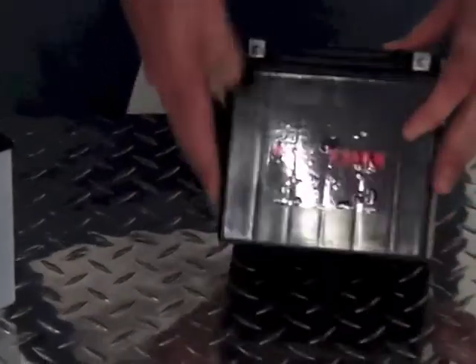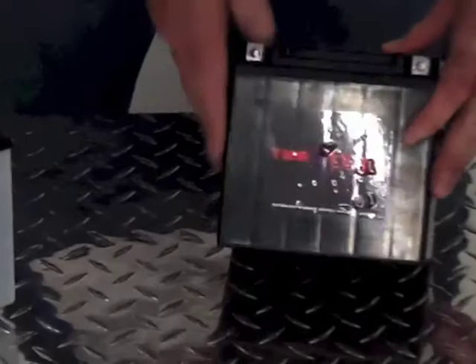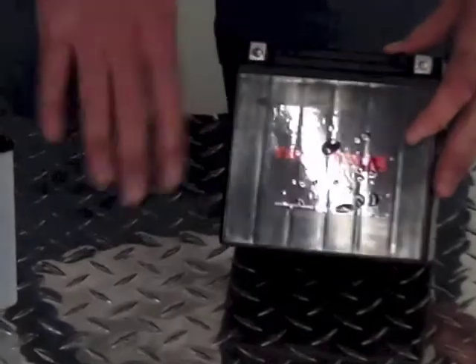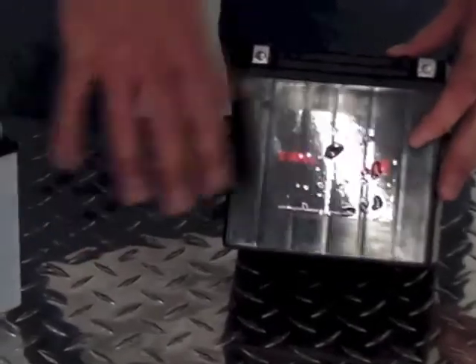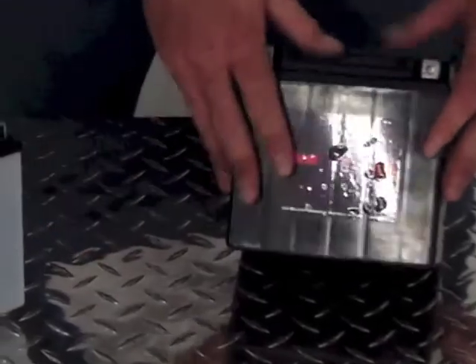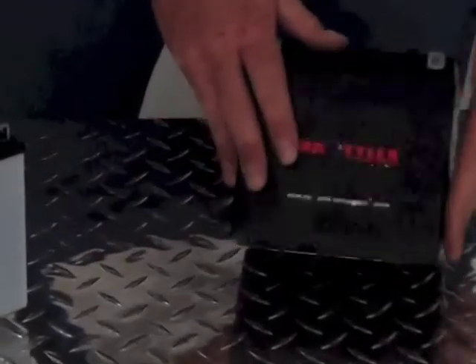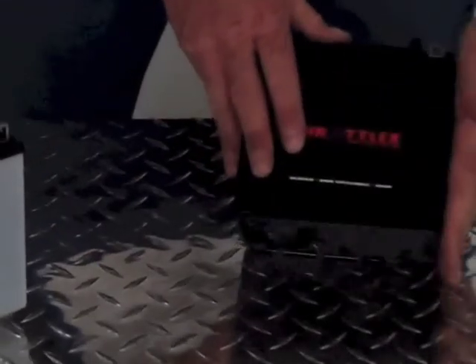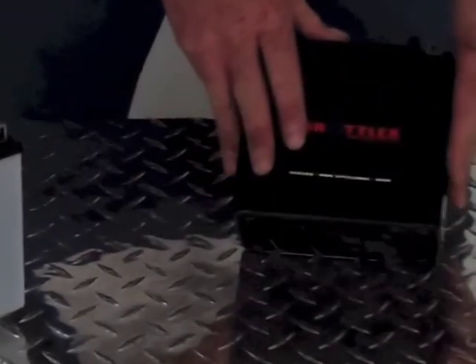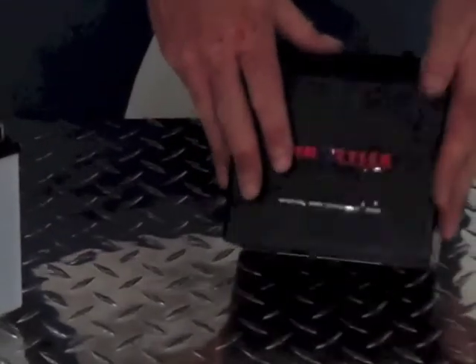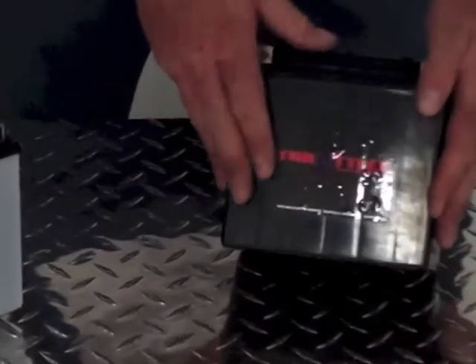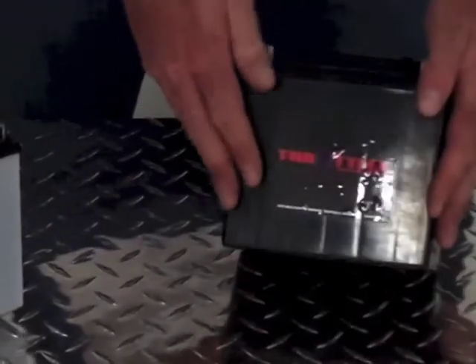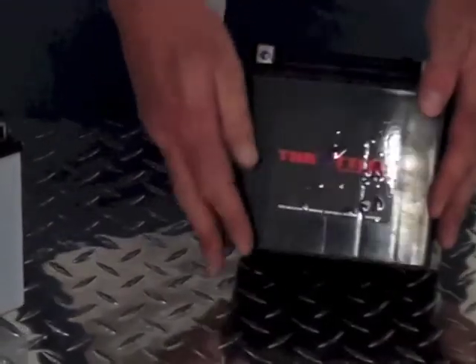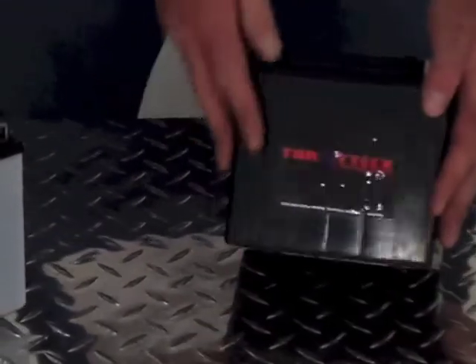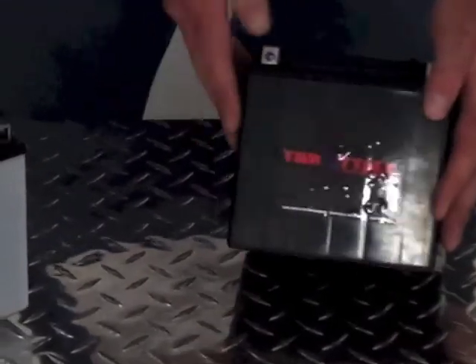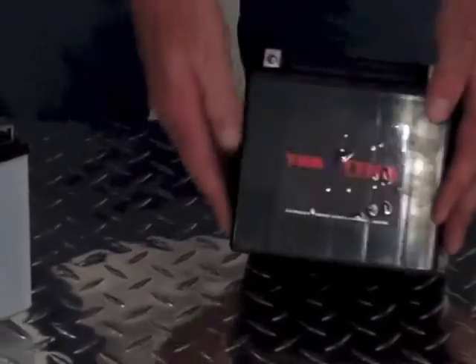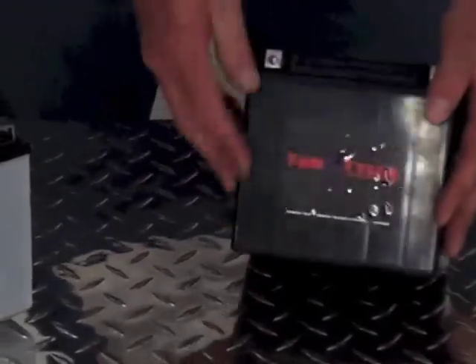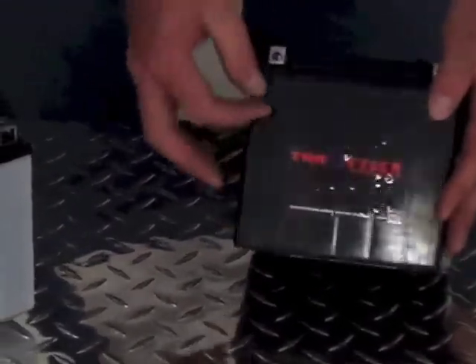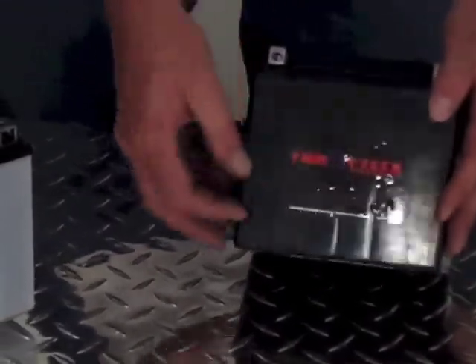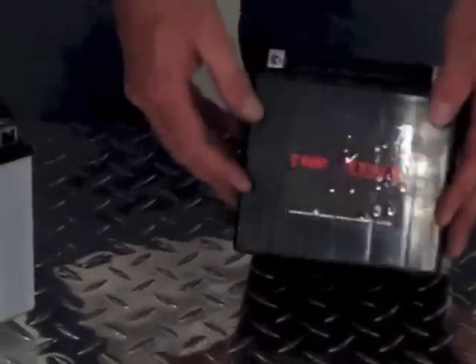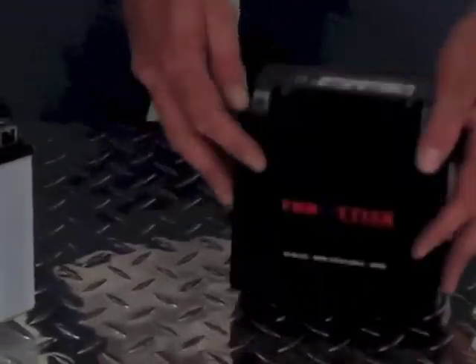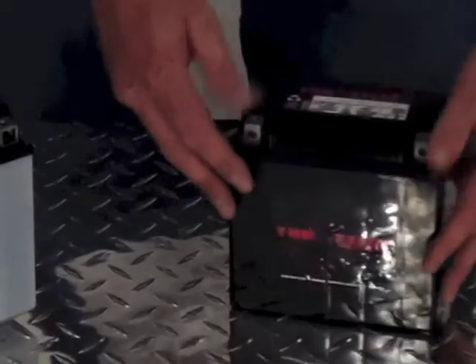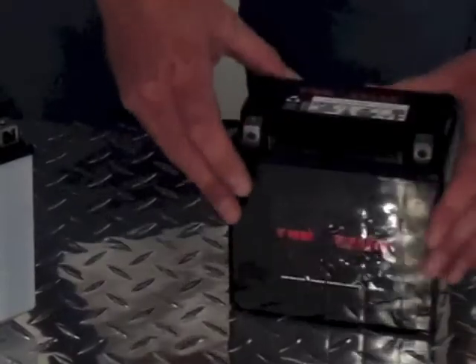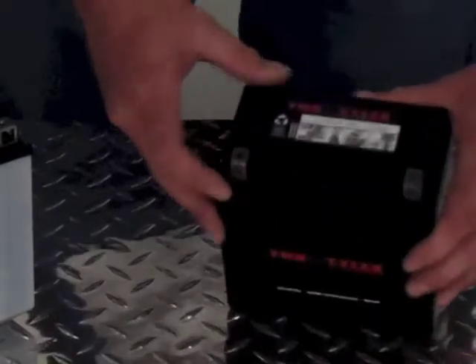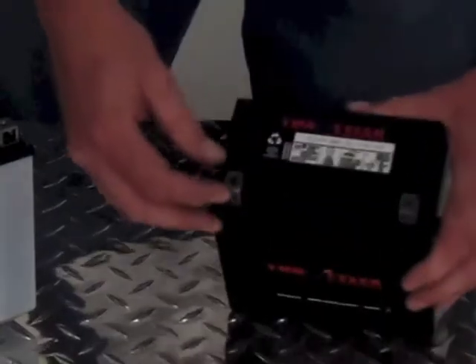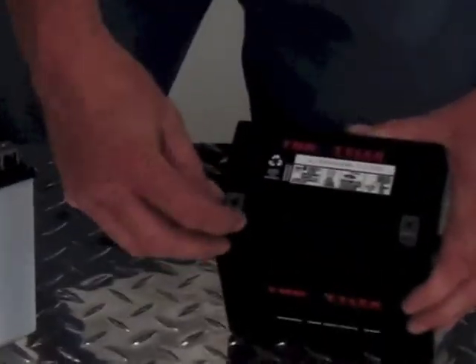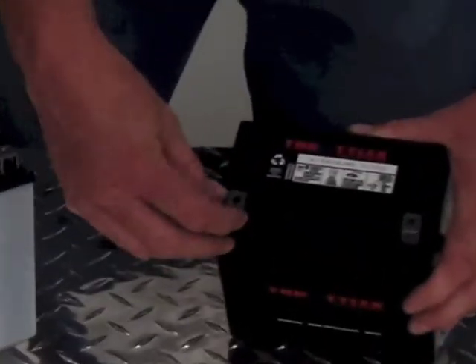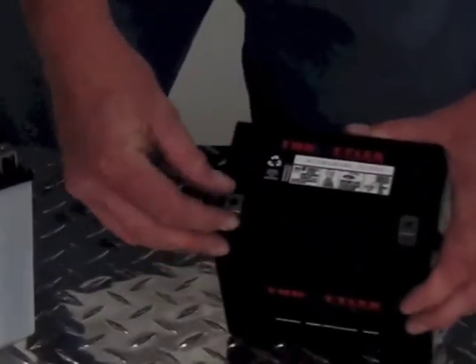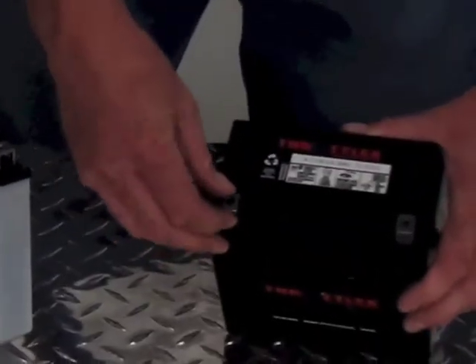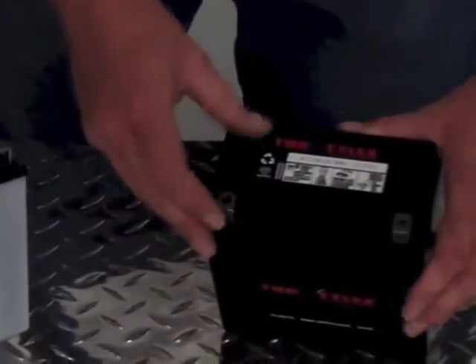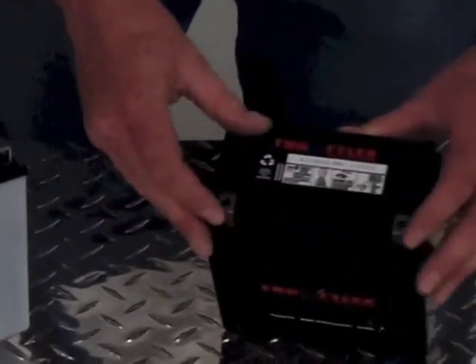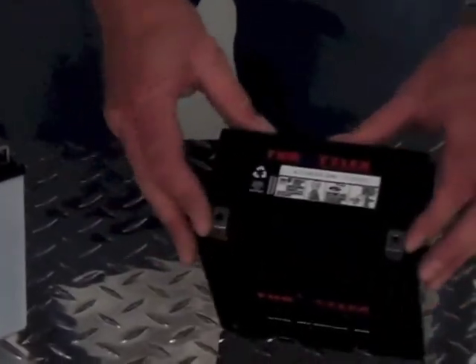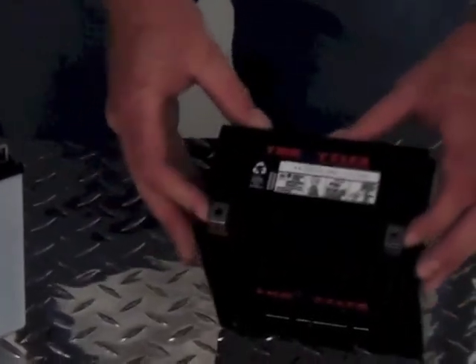On both of these styles, make sure that you visually inspect for any kind of cracks or deep gouges. Make sure that the posts are solid and there are no cracks in those.